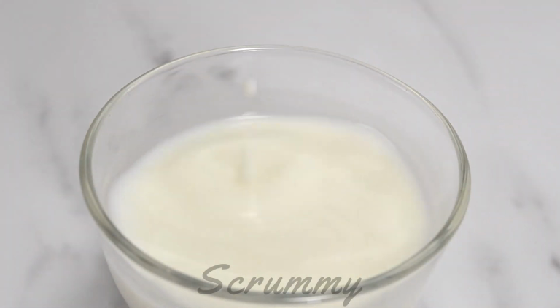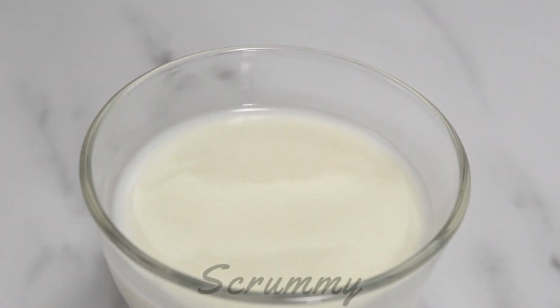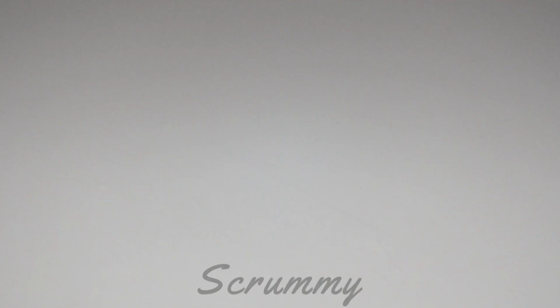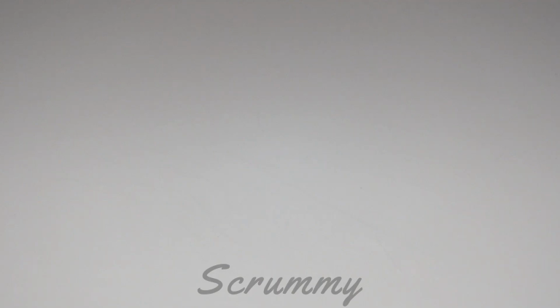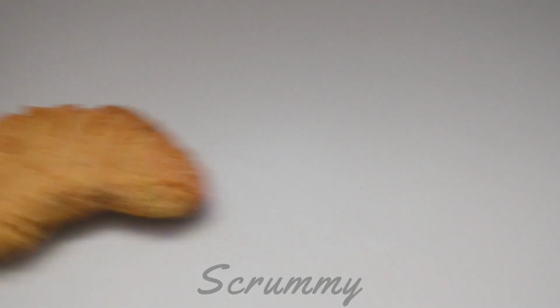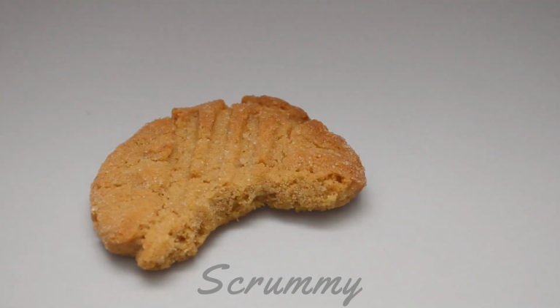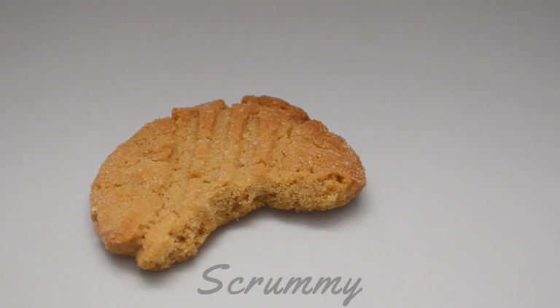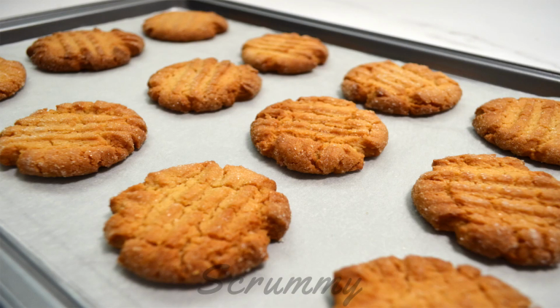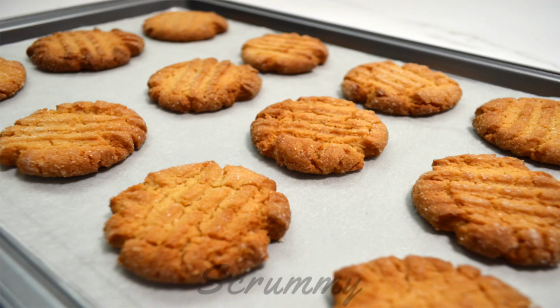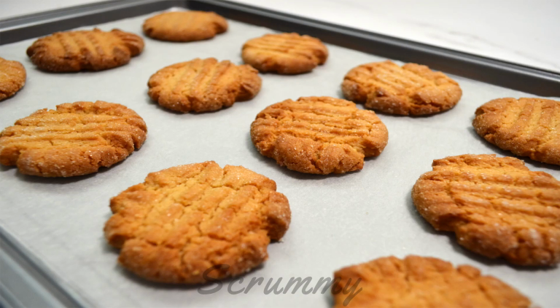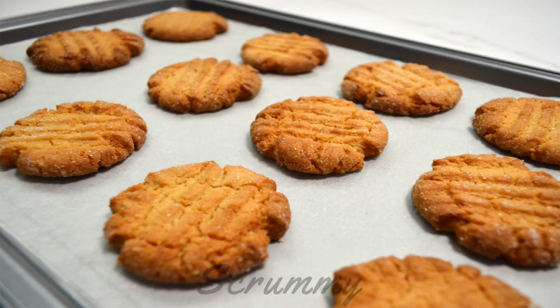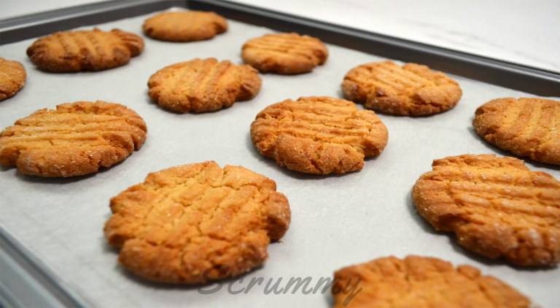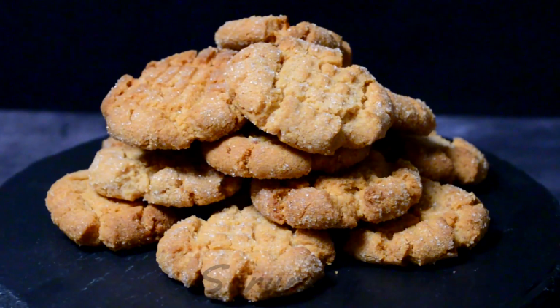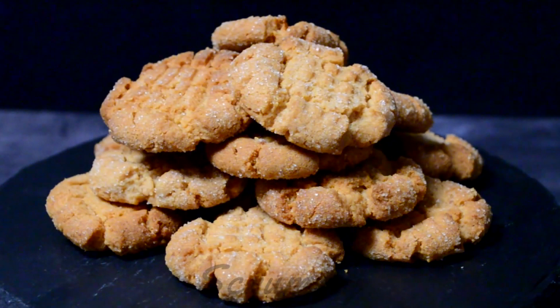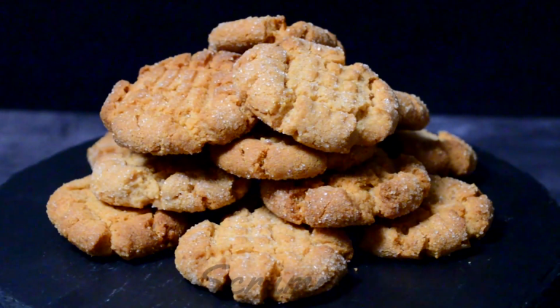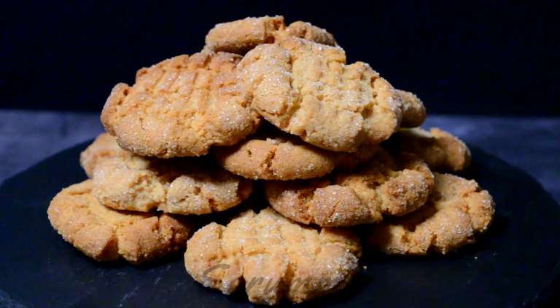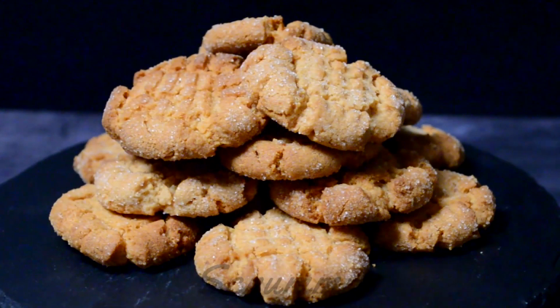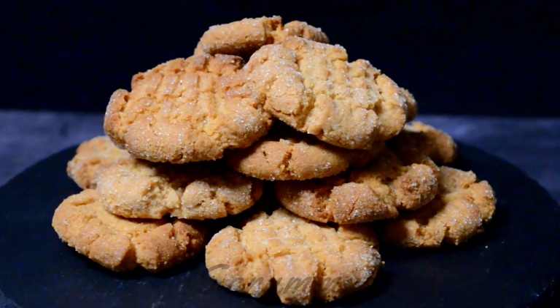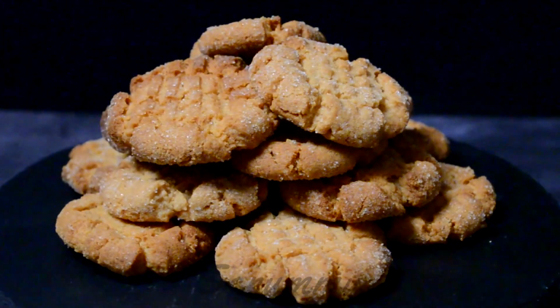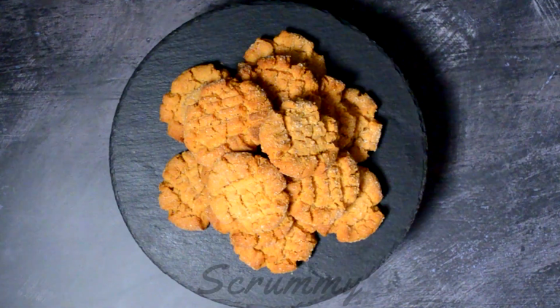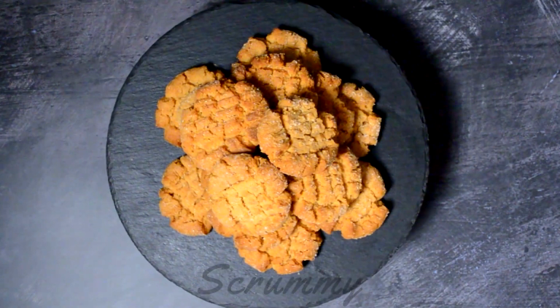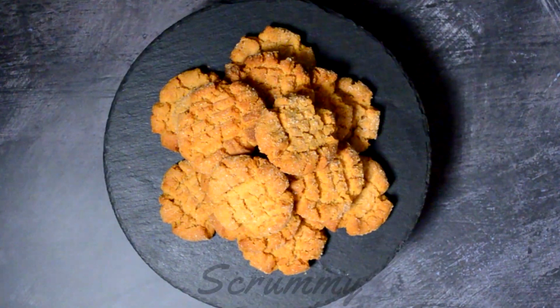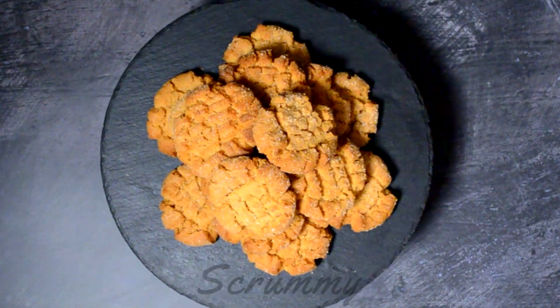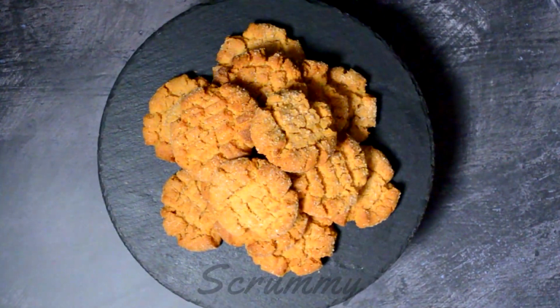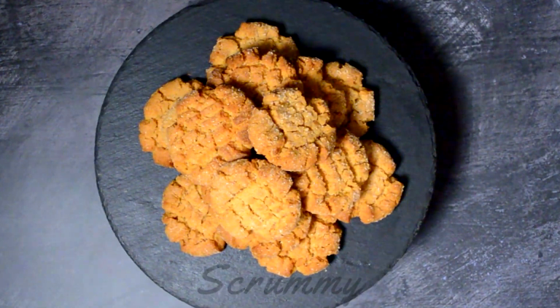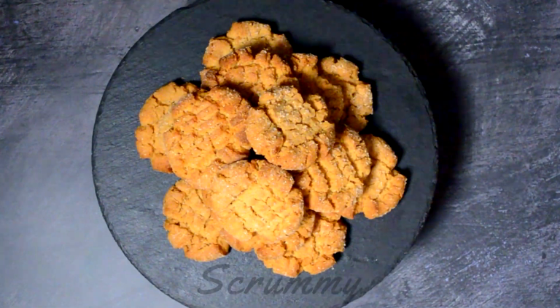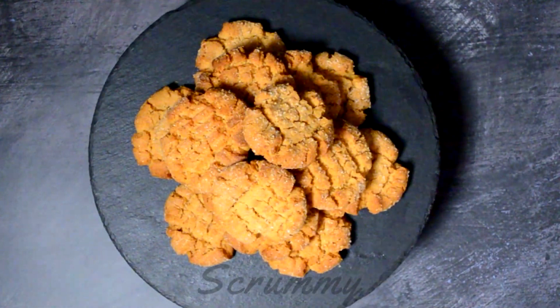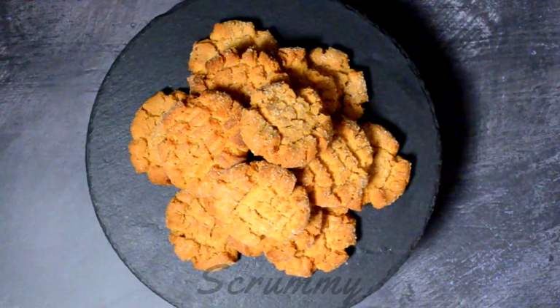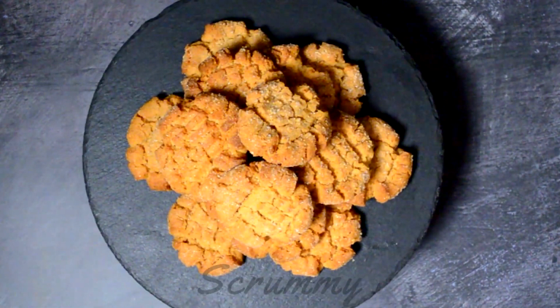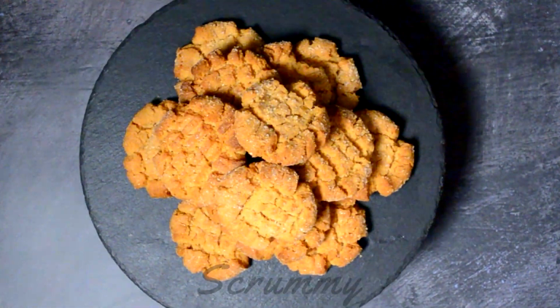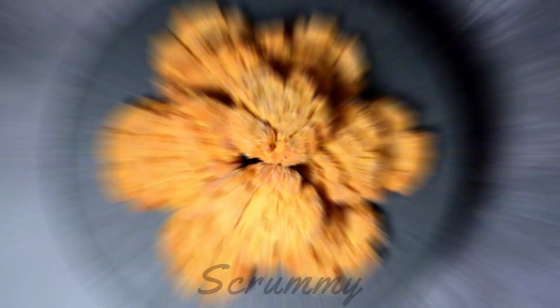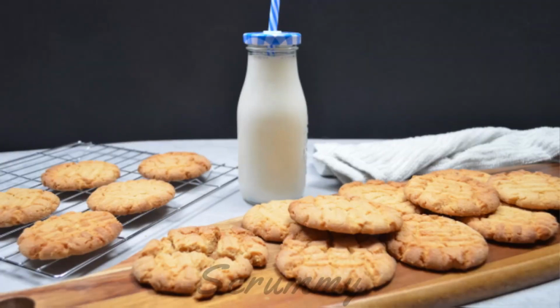Mmm, yum. These are so crunchy and delicious. Okay, scrummy bakers, that's it for today. If you liked what you've seen, please subscribe to my channel and I'll see you back here soon.